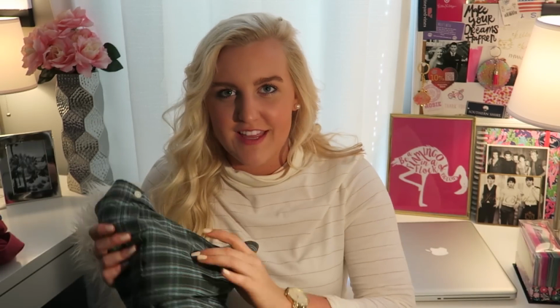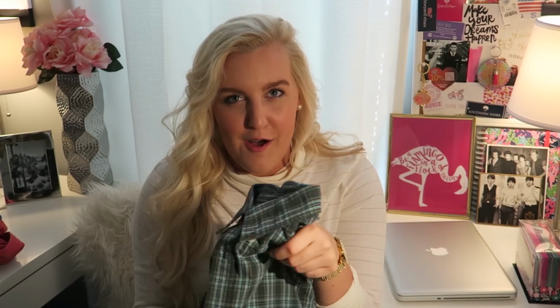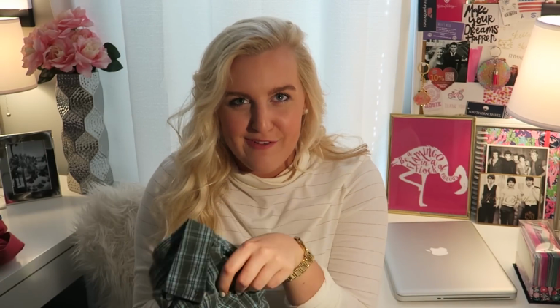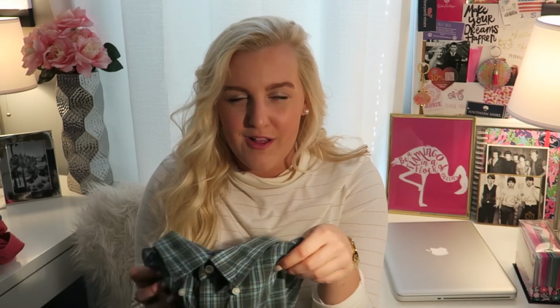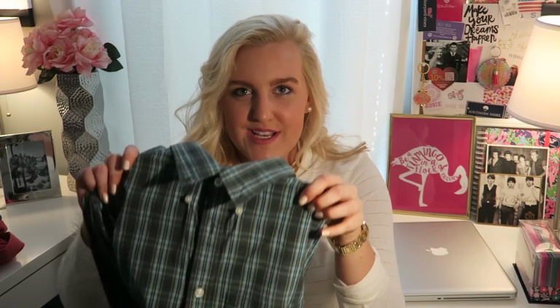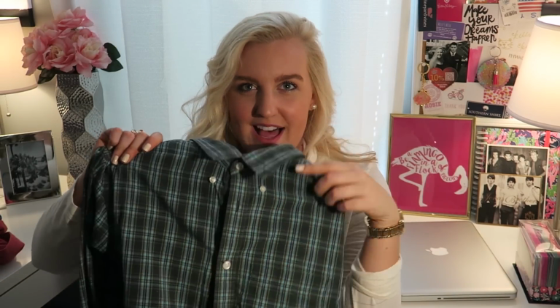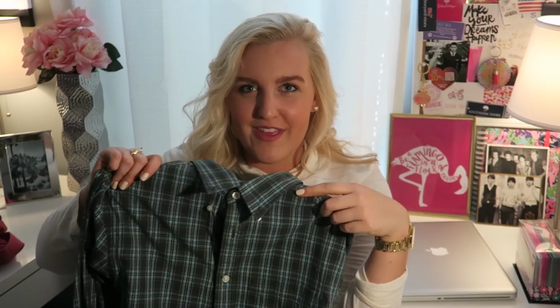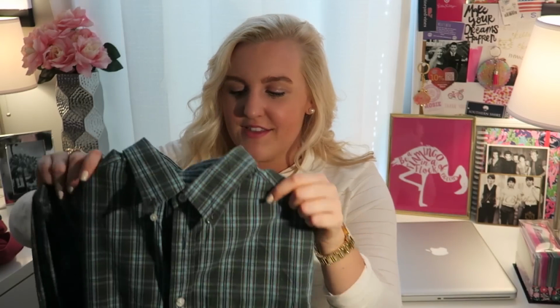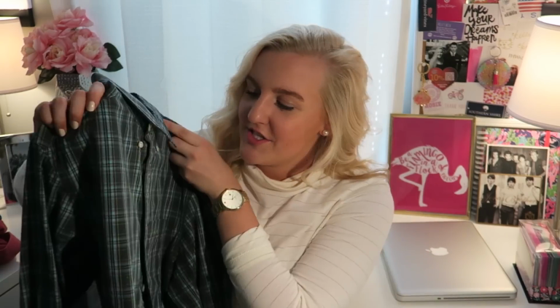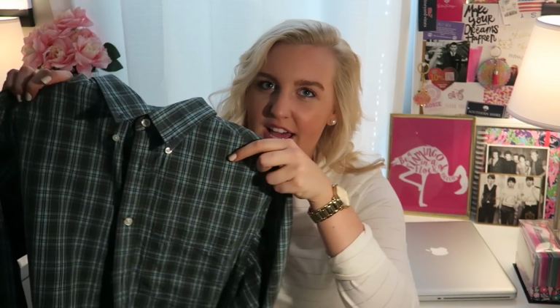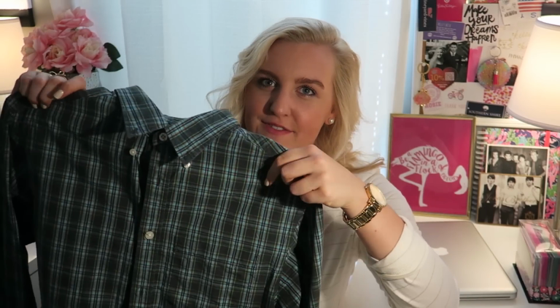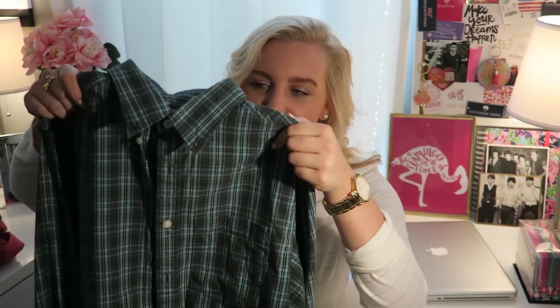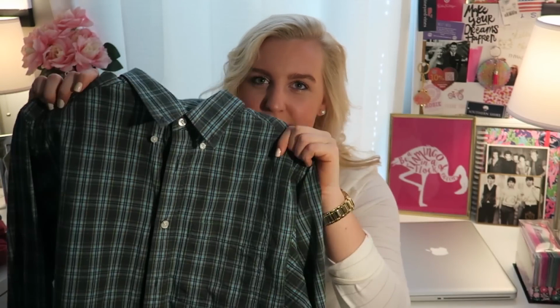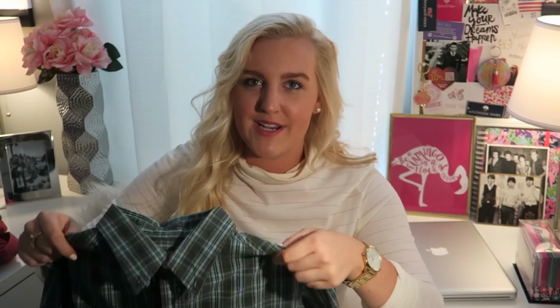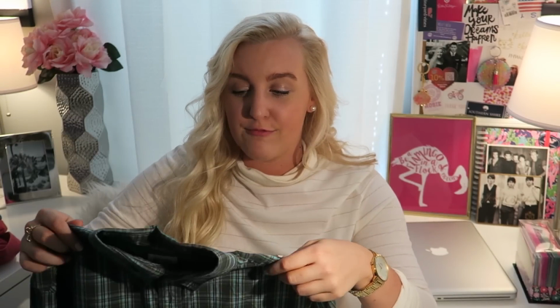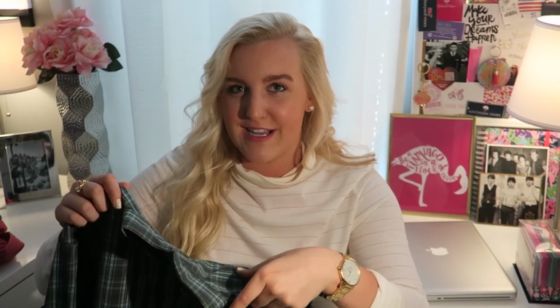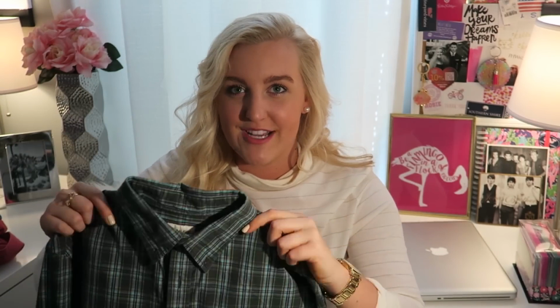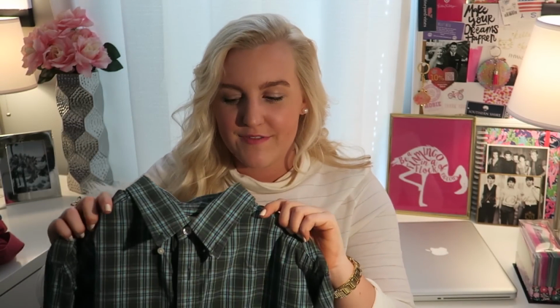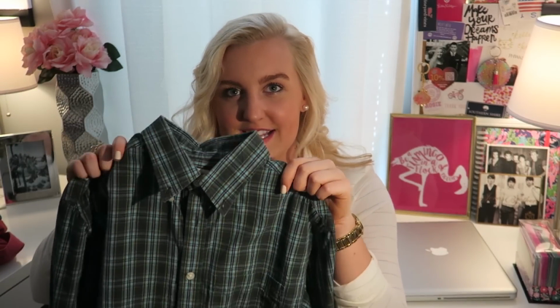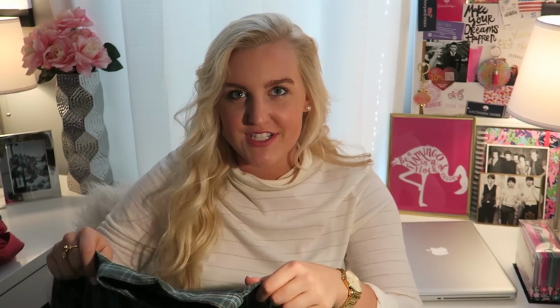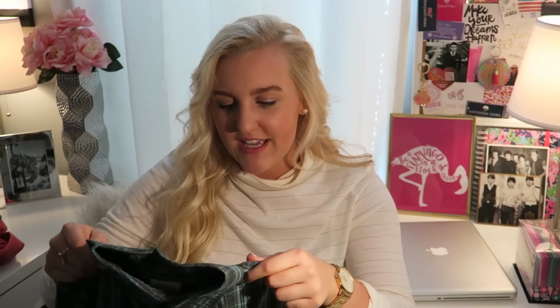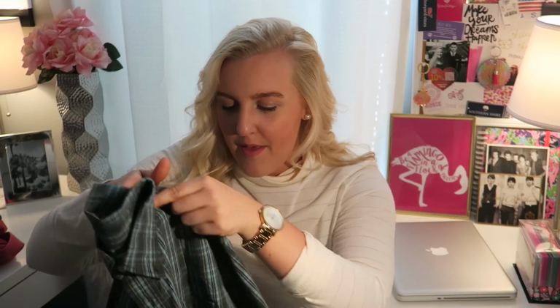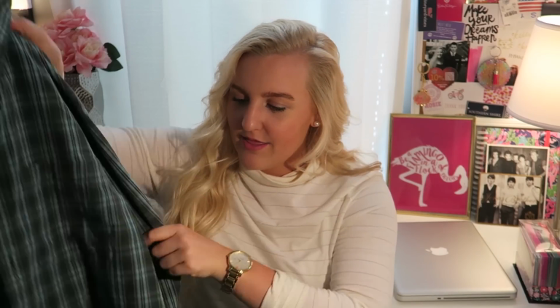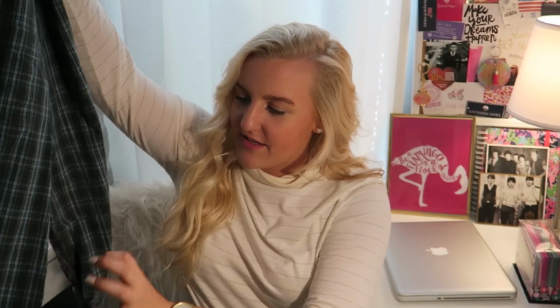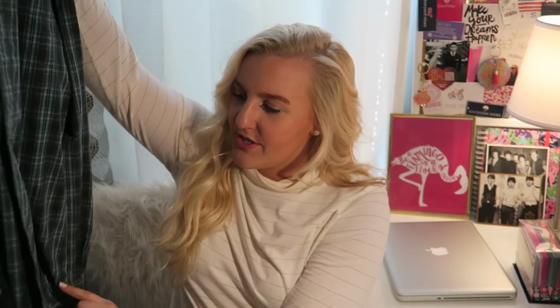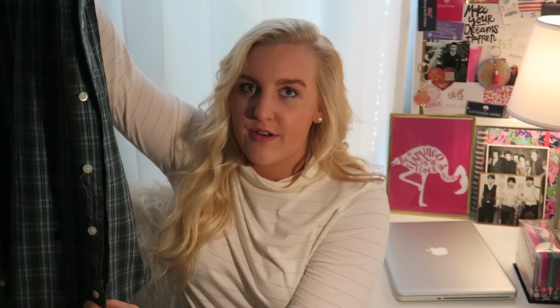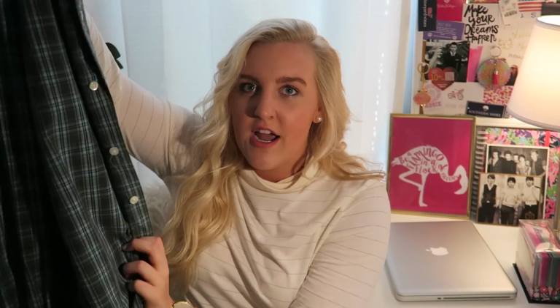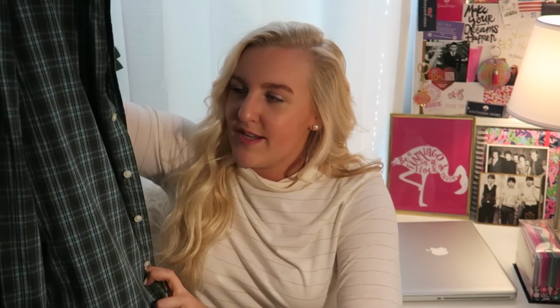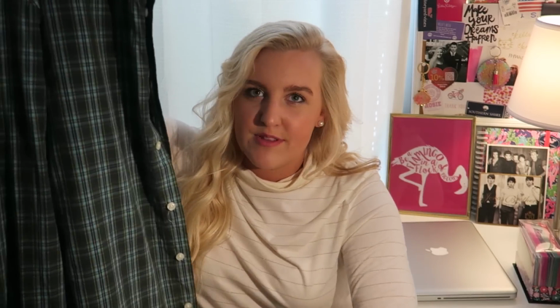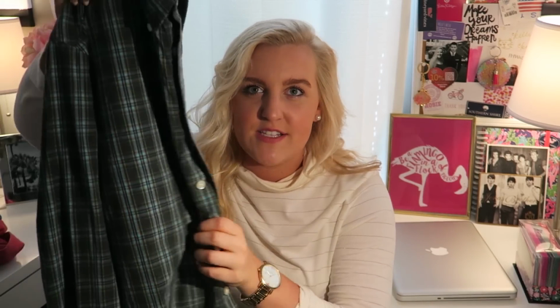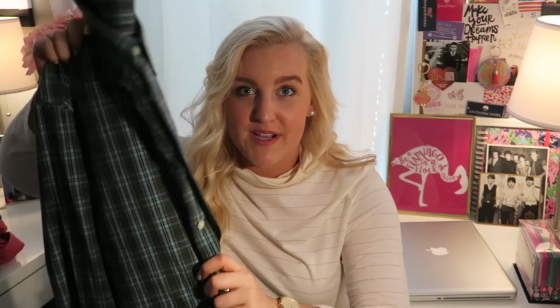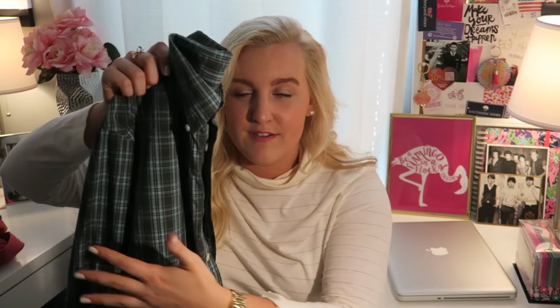Starting off with a main fall item: plaid clothing. This is just a plaid Oxford from Old Navy. I bought it a long time ago so I don't know if this exact shirt is still for sale, but I love it. It looks so cute under sweaters, with a vest, or just by itself.